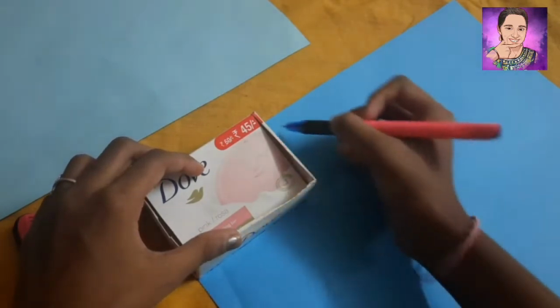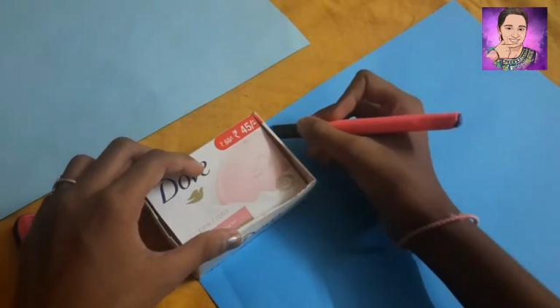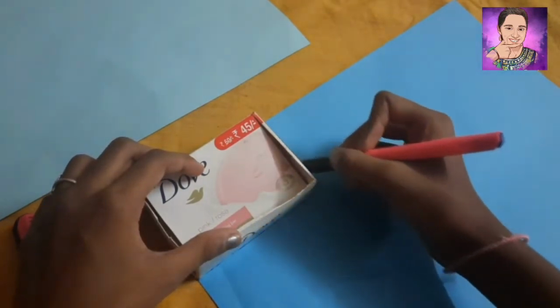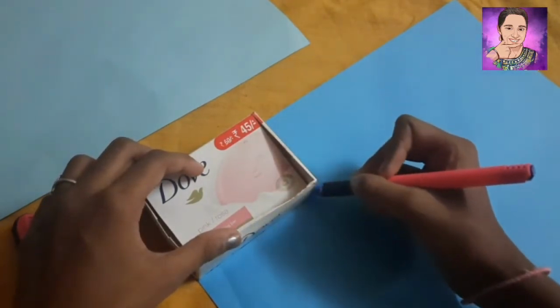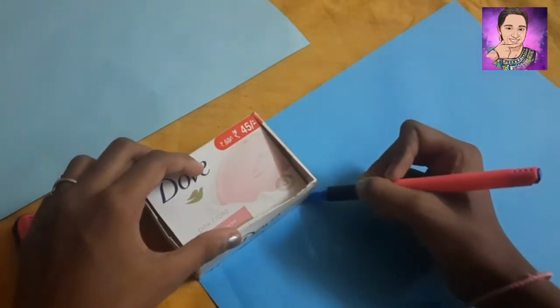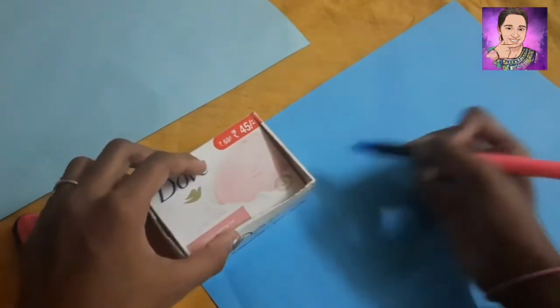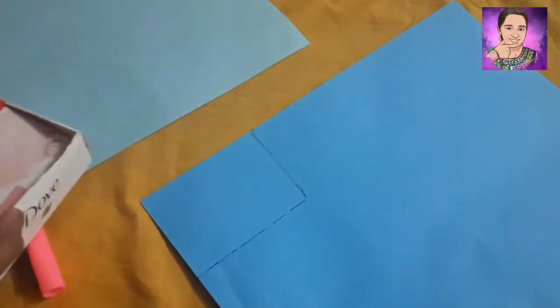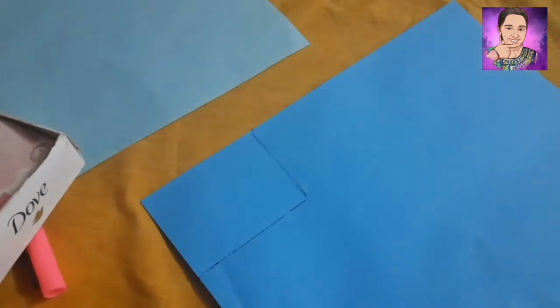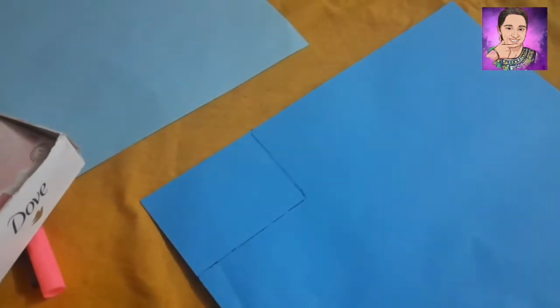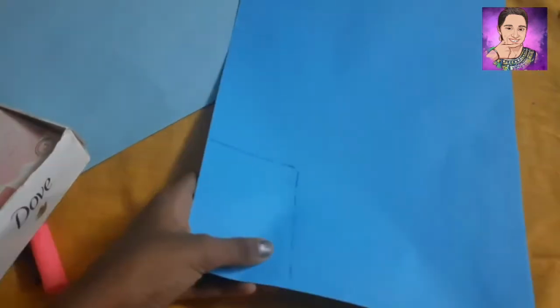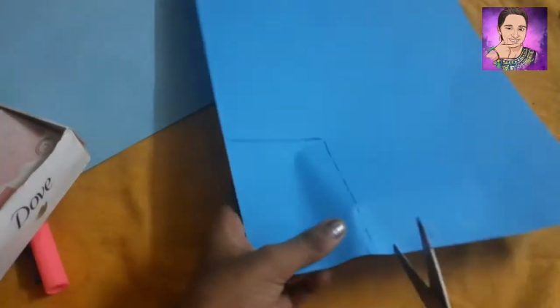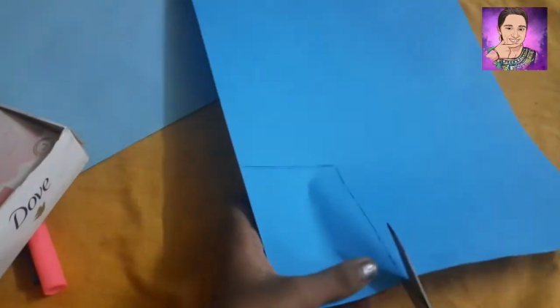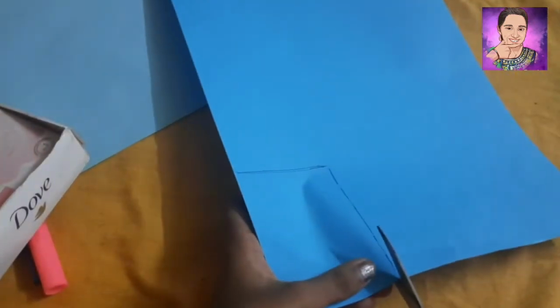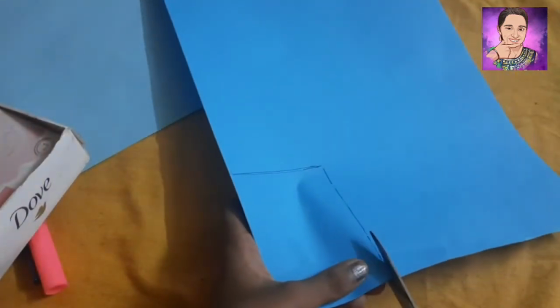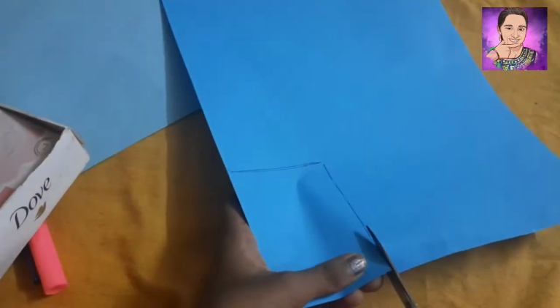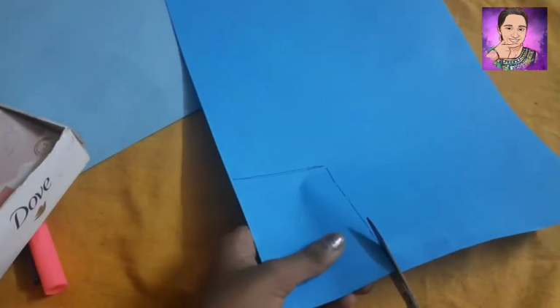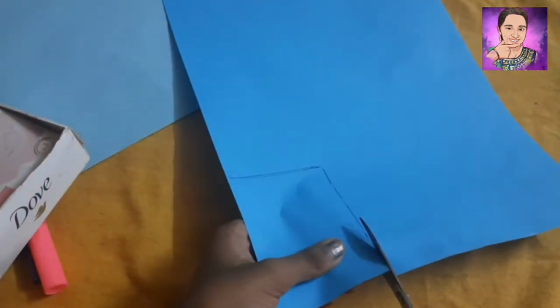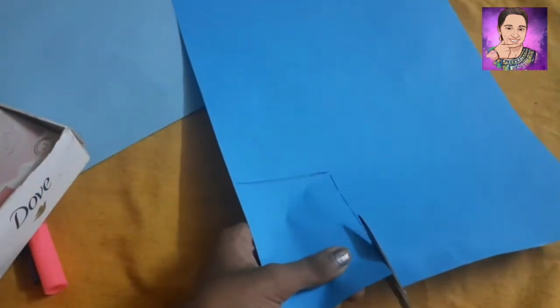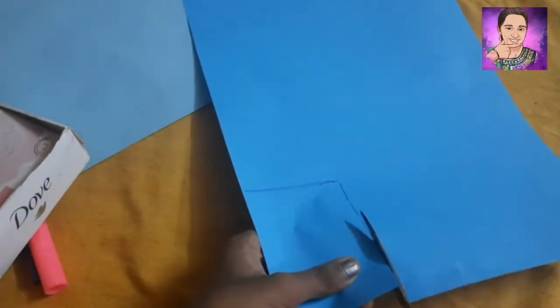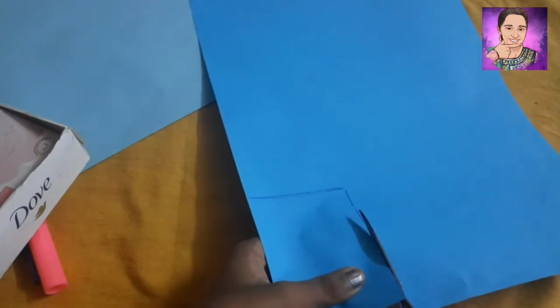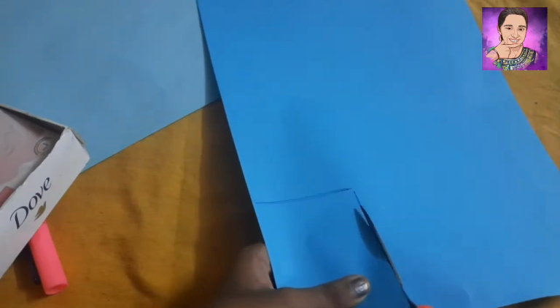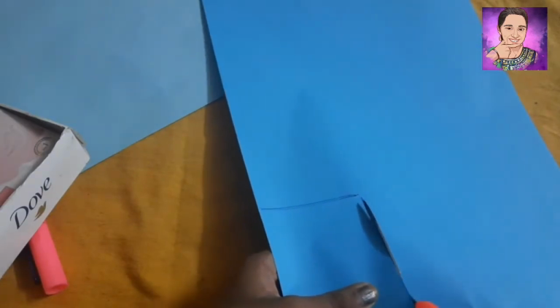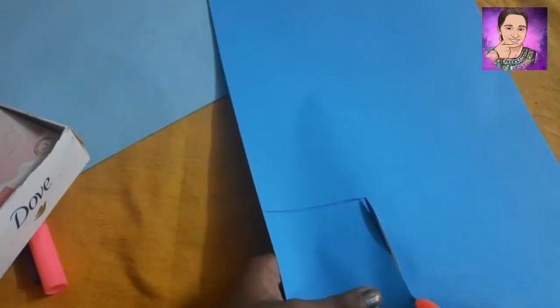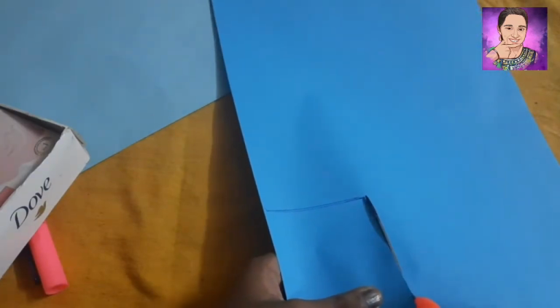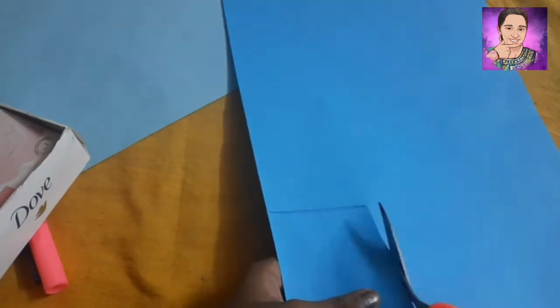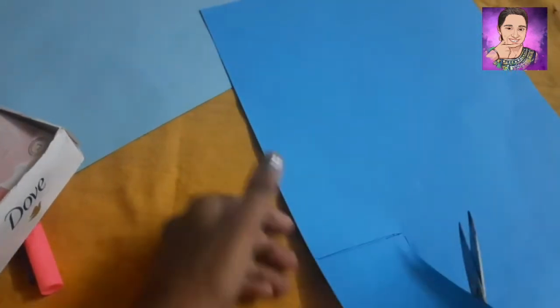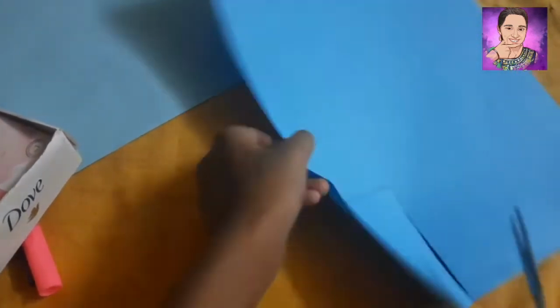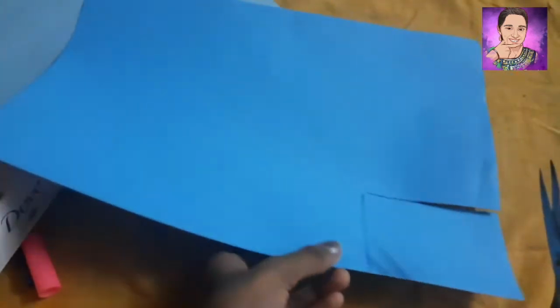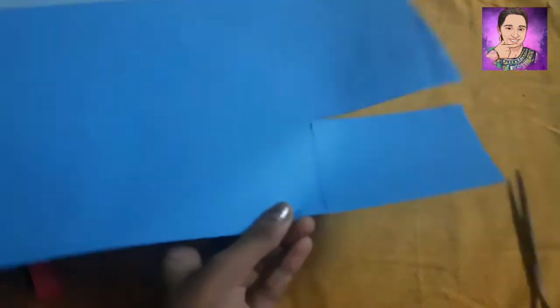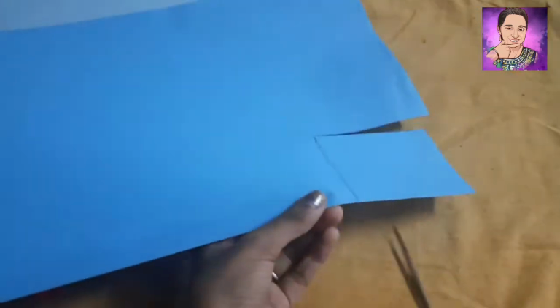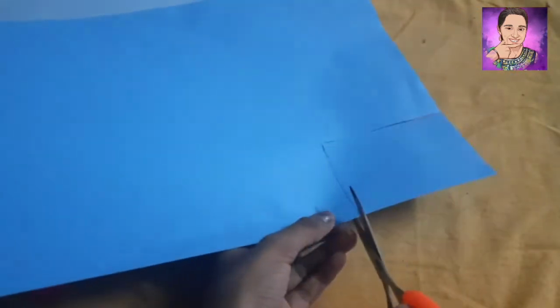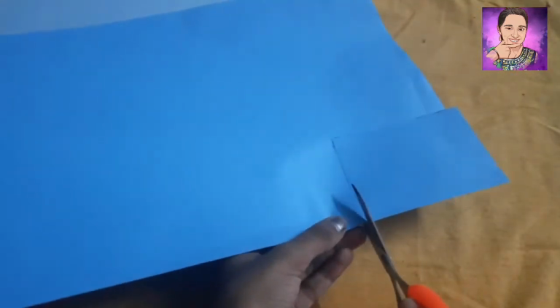I am going to make a pencil and draw with the pencil. Now I am going to make a pen. I'm going to work on it.